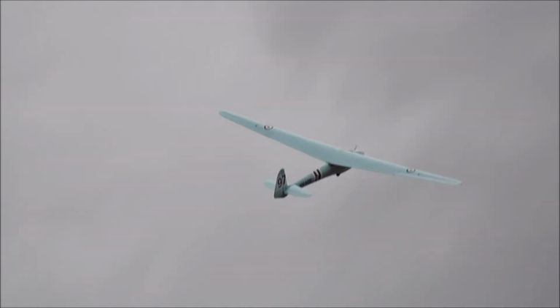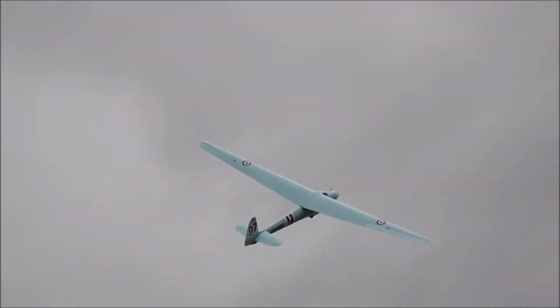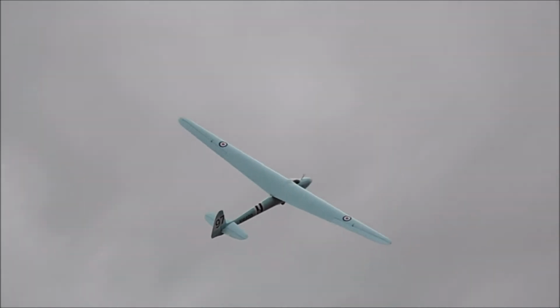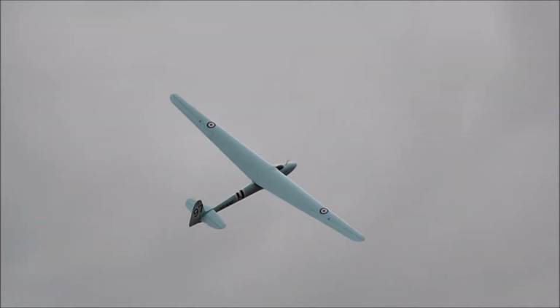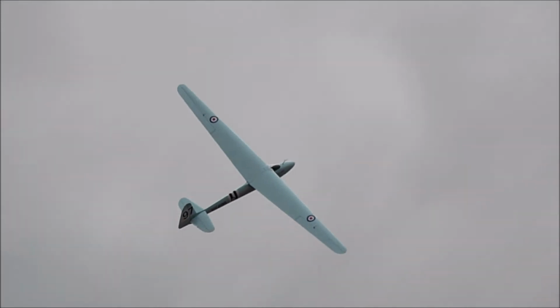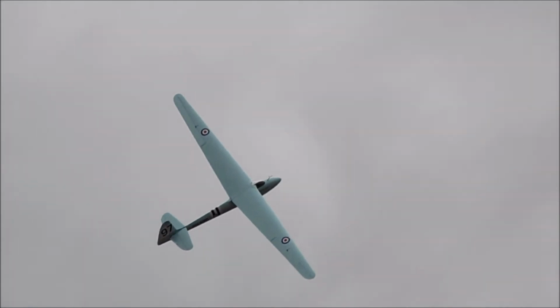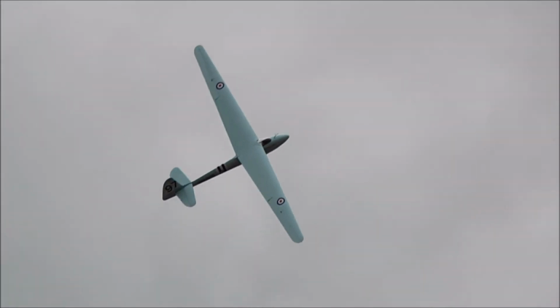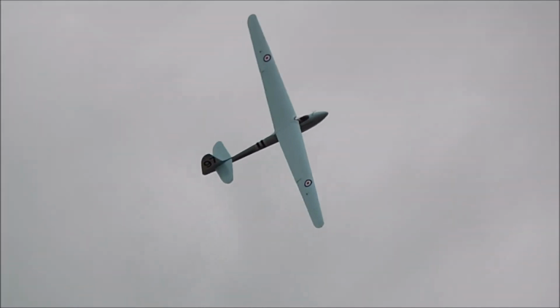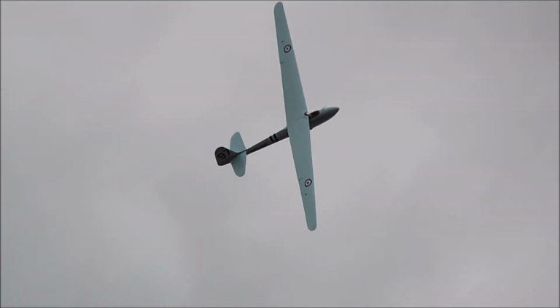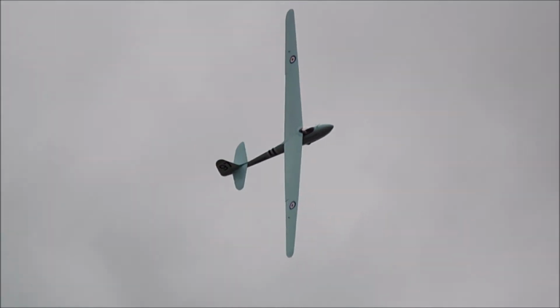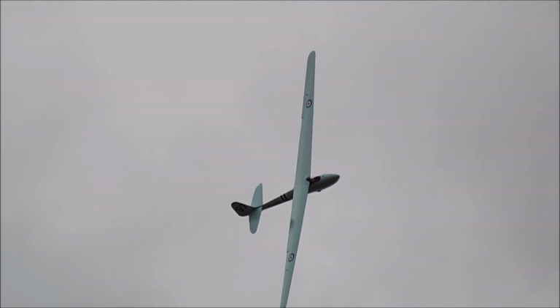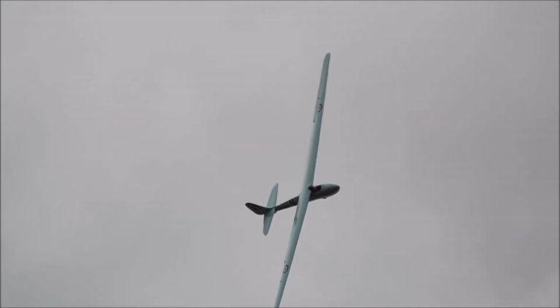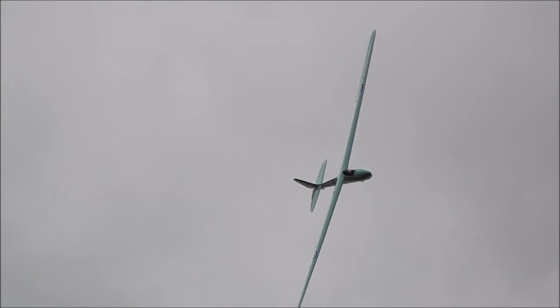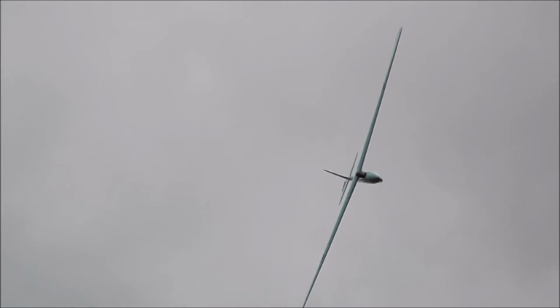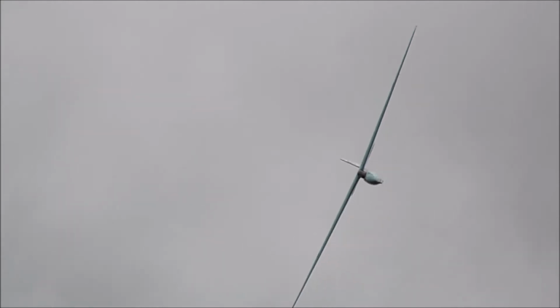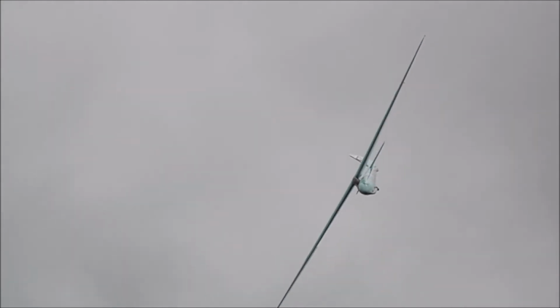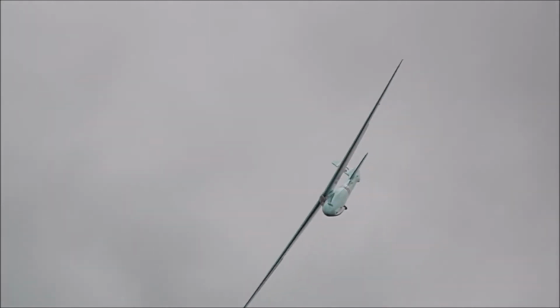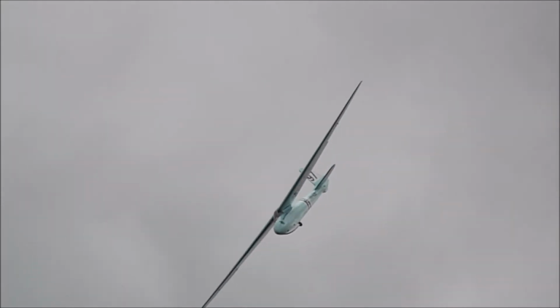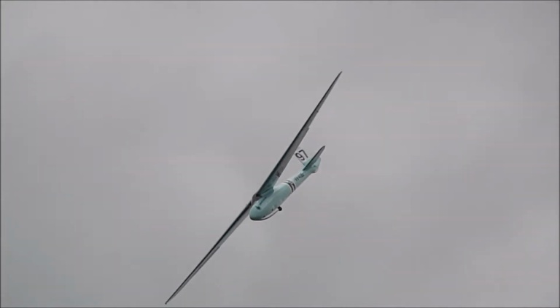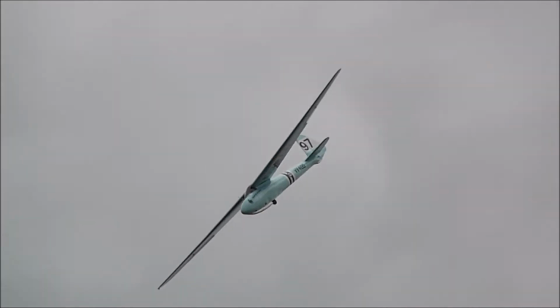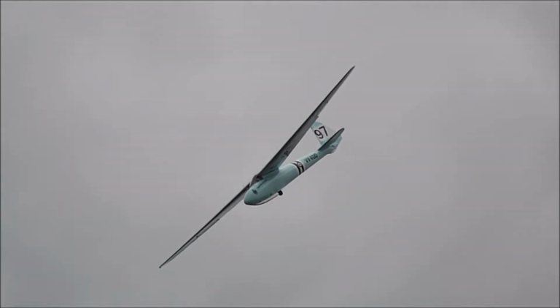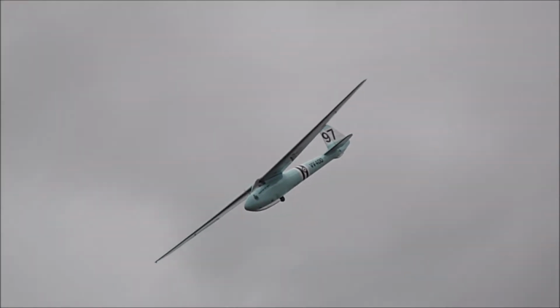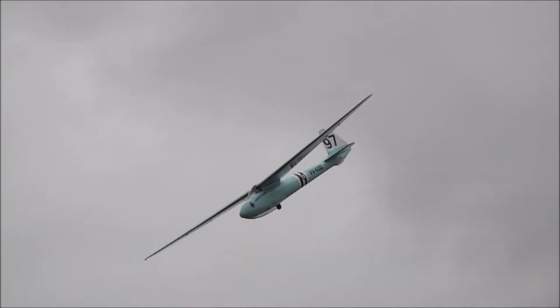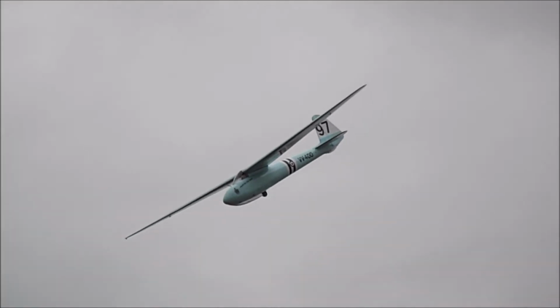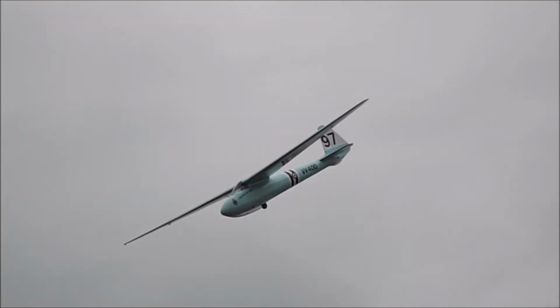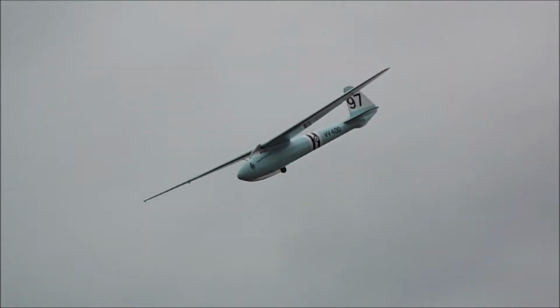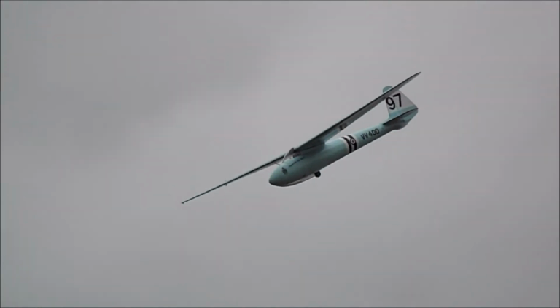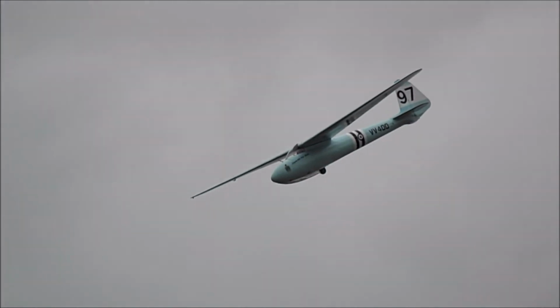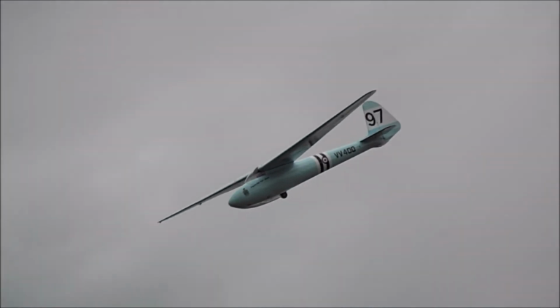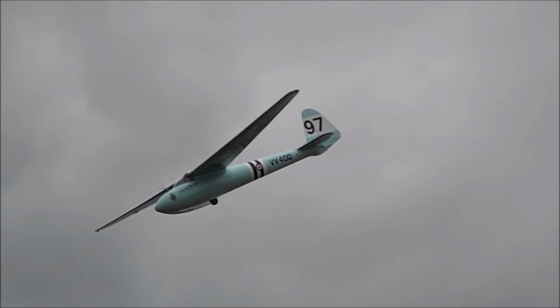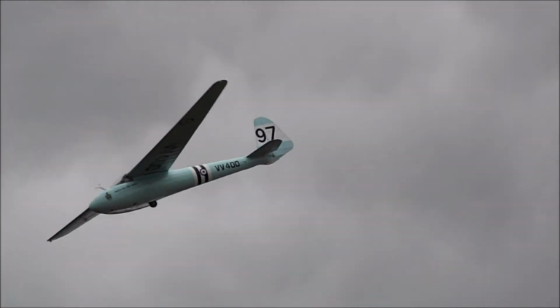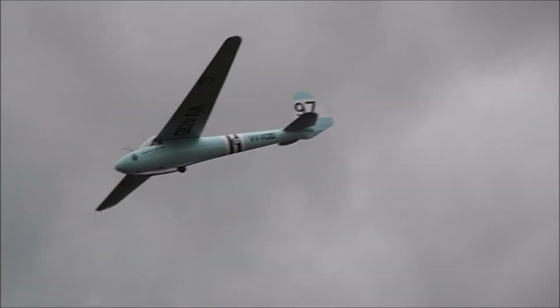The Eon Olympia — the first of two sailplanes that we will enjoy this afternoon. And the next one, let's just say, is very, very different.